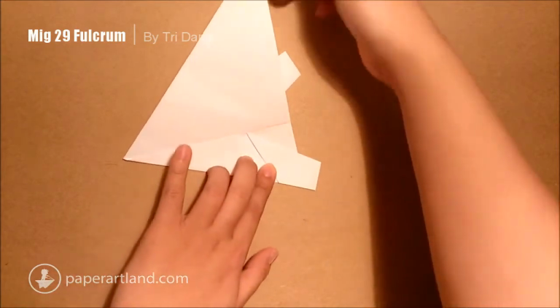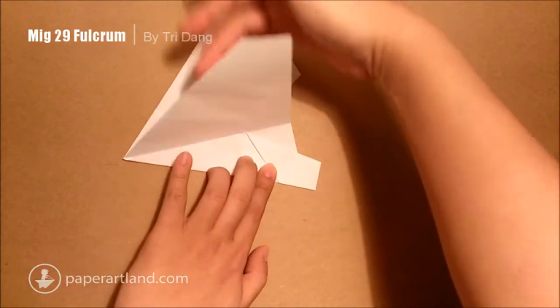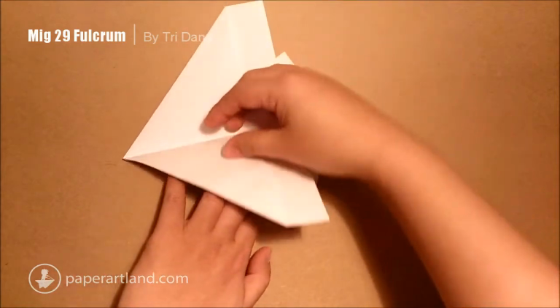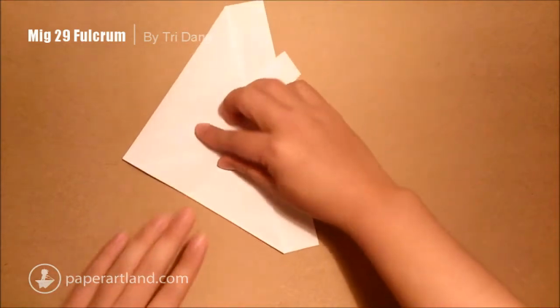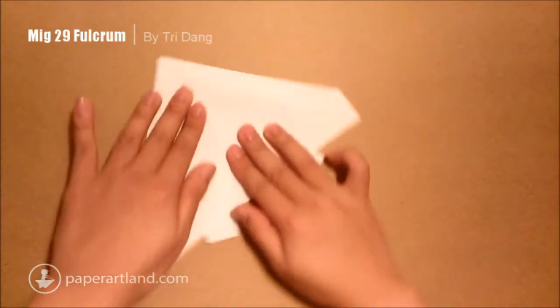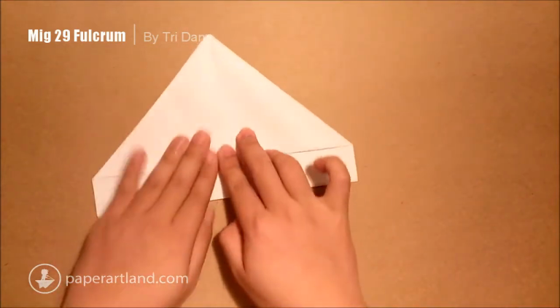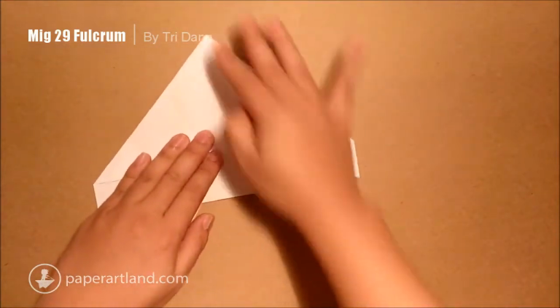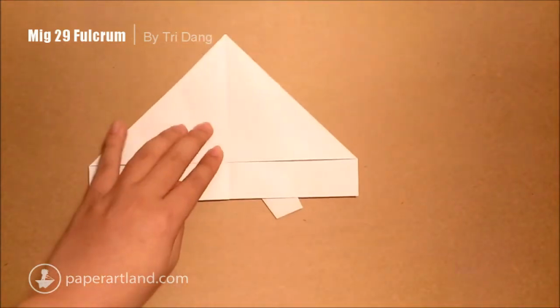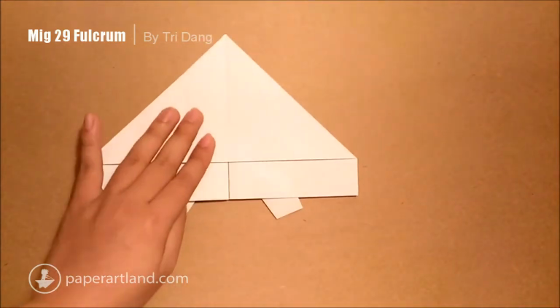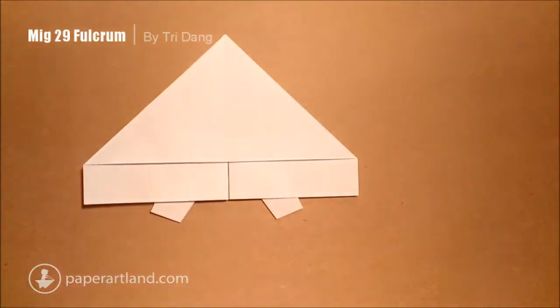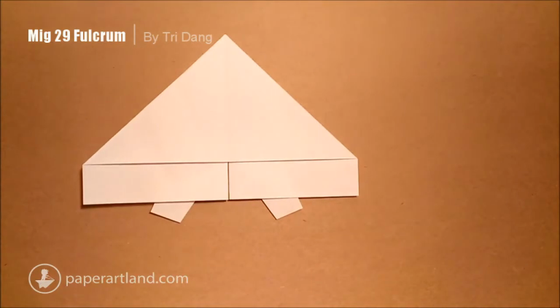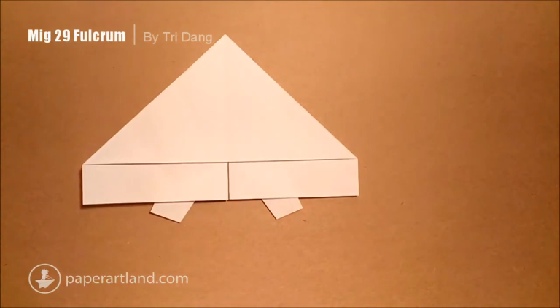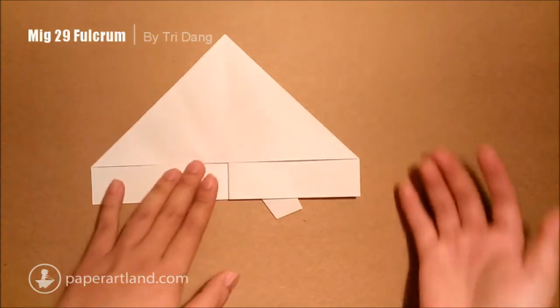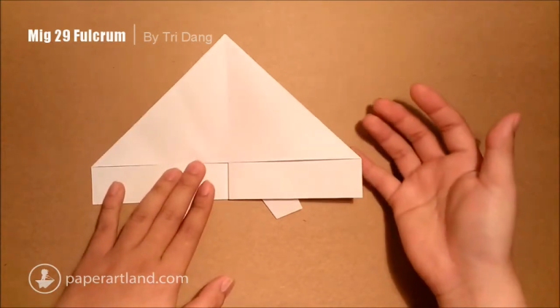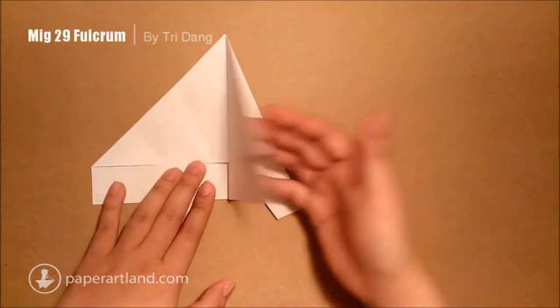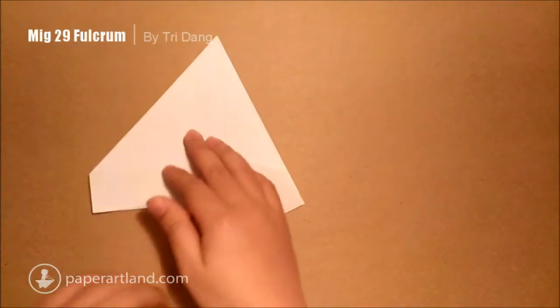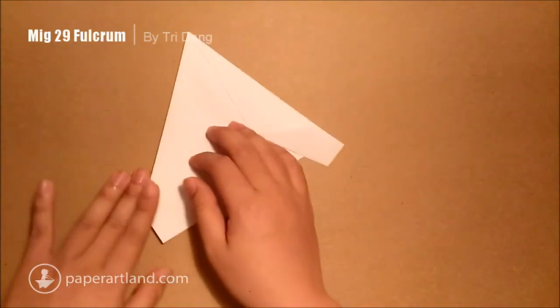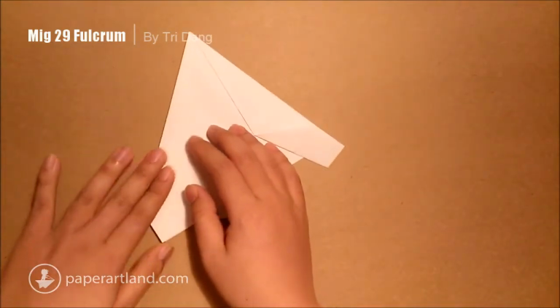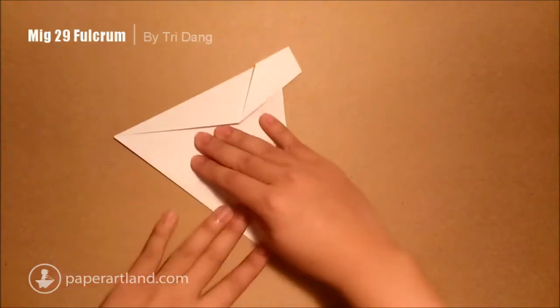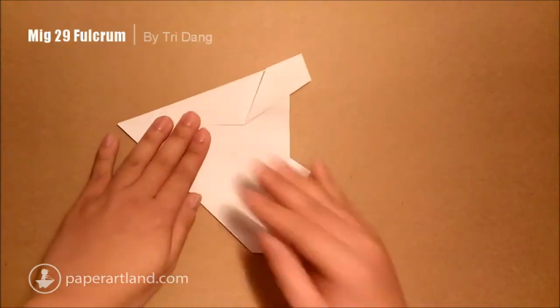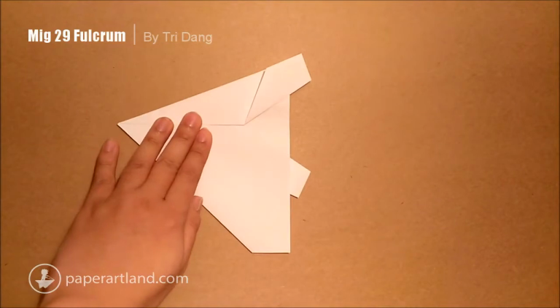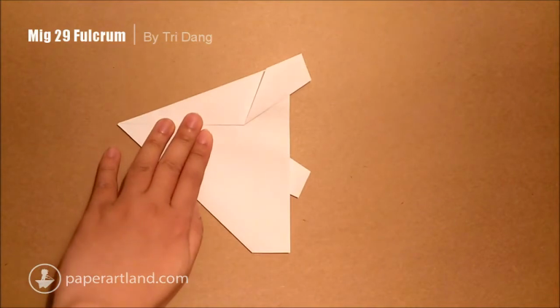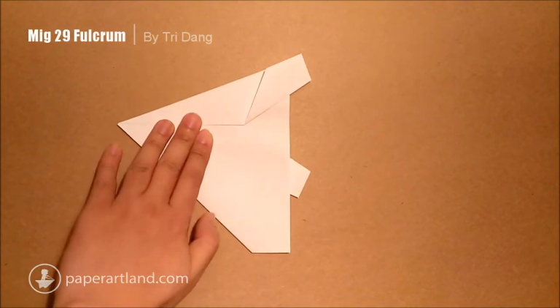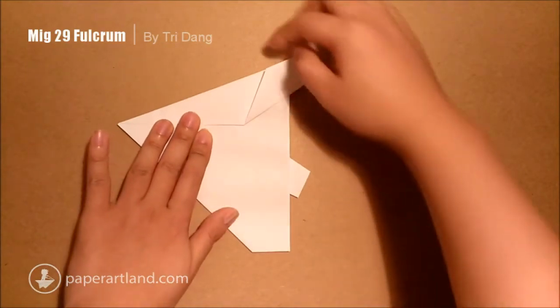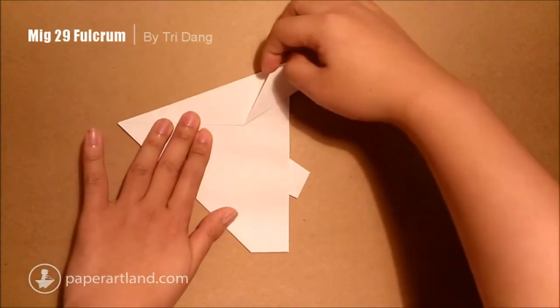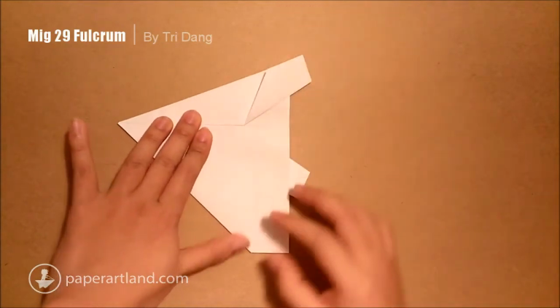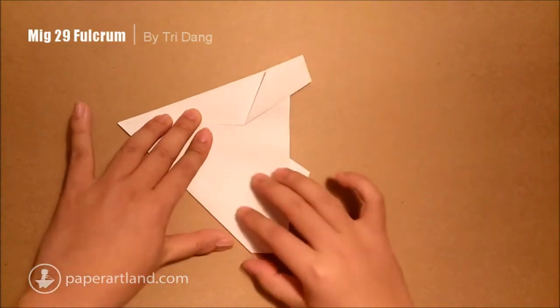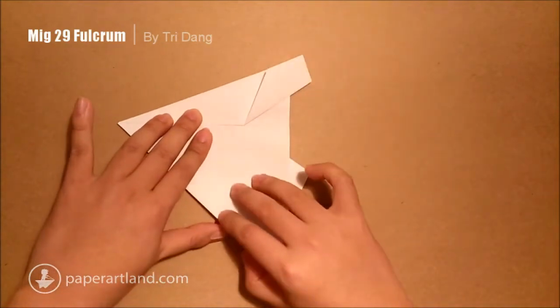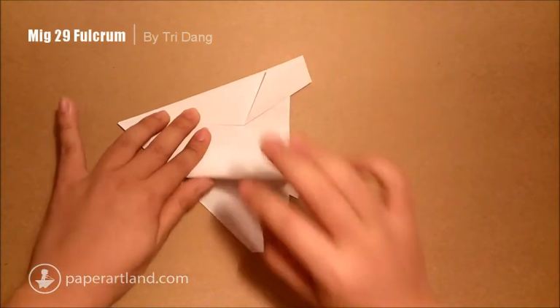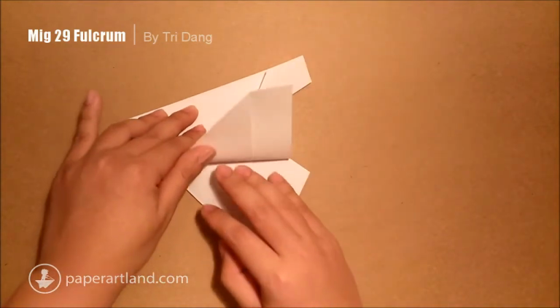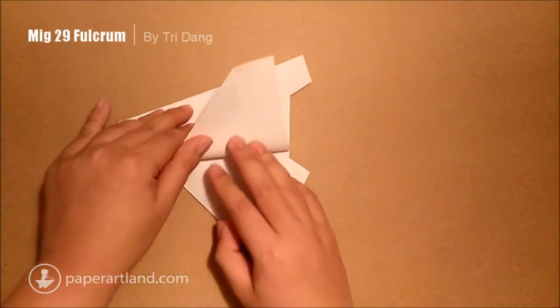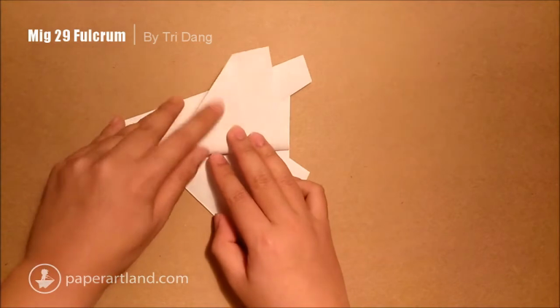Basically, I repeat the same step as the other side. Fold this. Then you see this layer — I put it back. So that's what we have for now. And next step, I put this layer to this side again. I turn the paper this way so it is easier for me to fold. I use this corner as a reference to fold this layer out to create a wing.